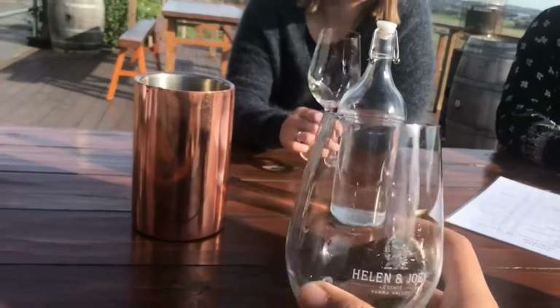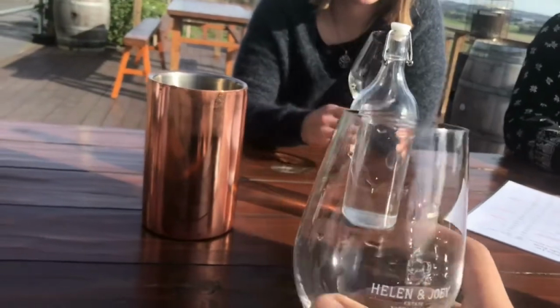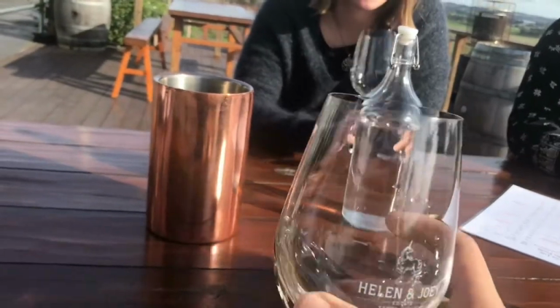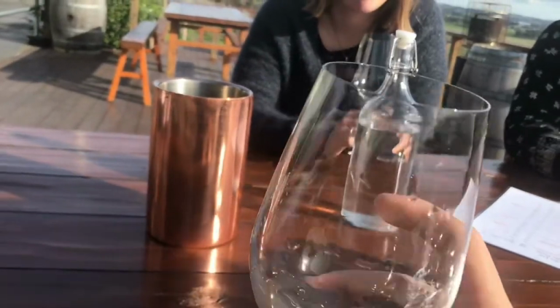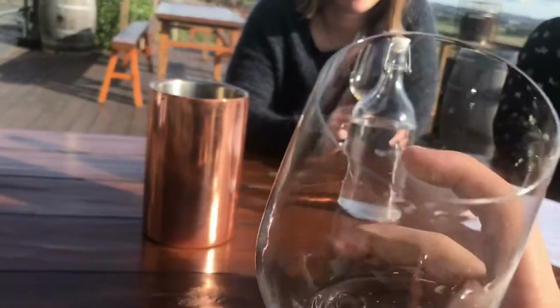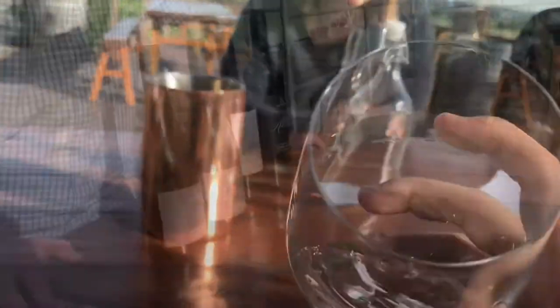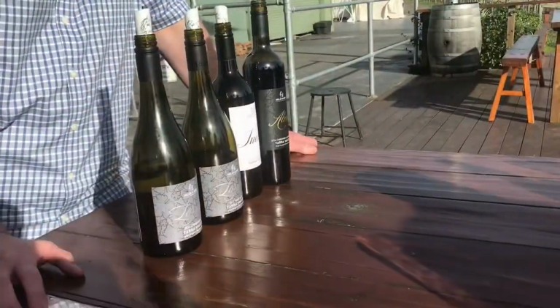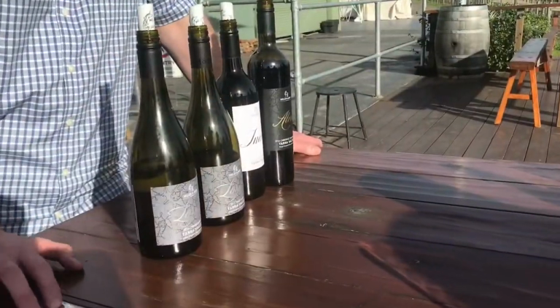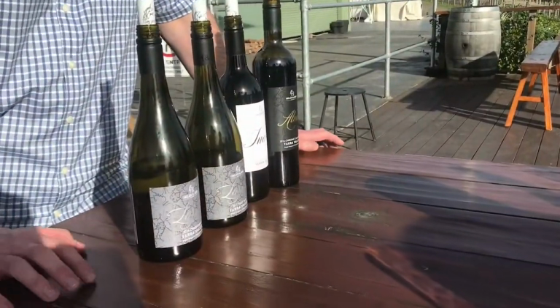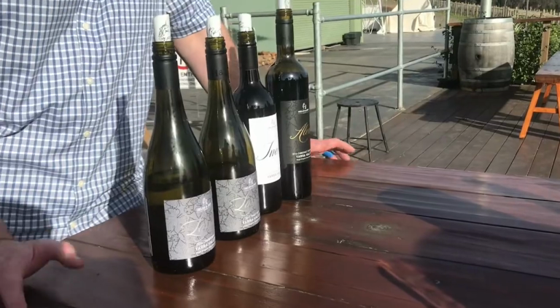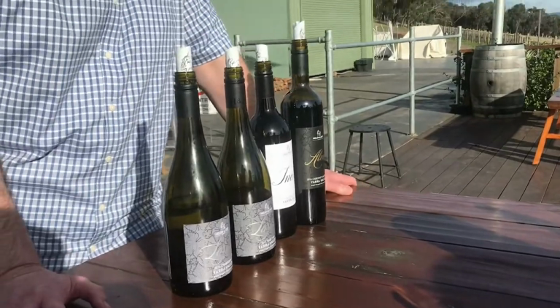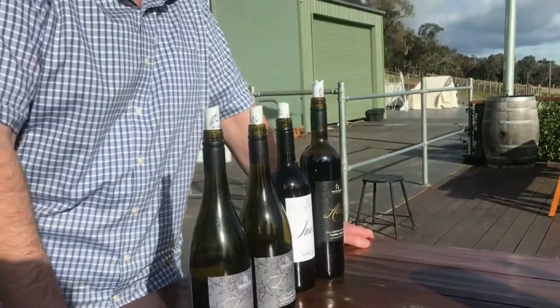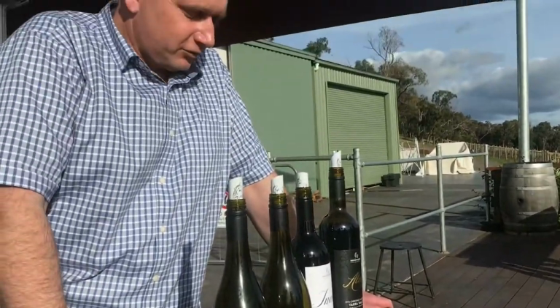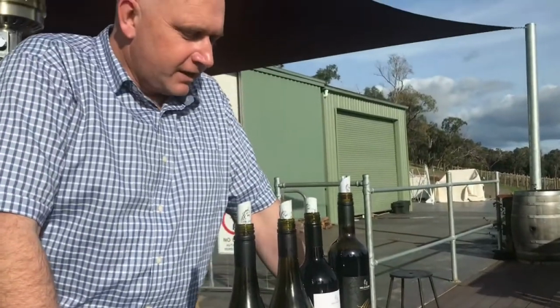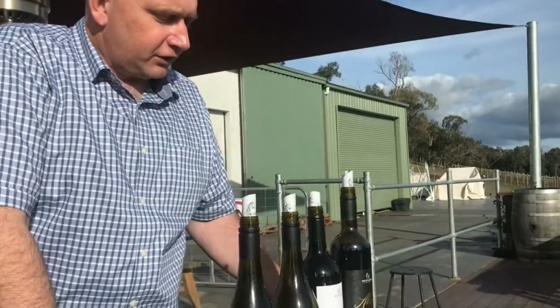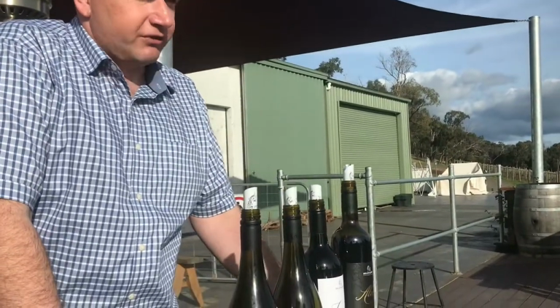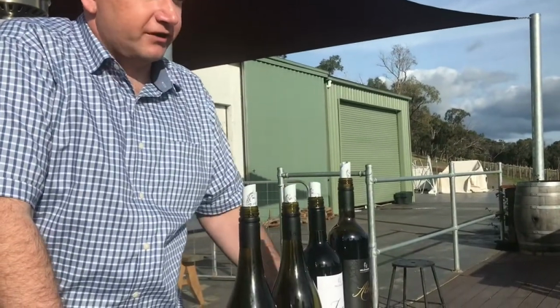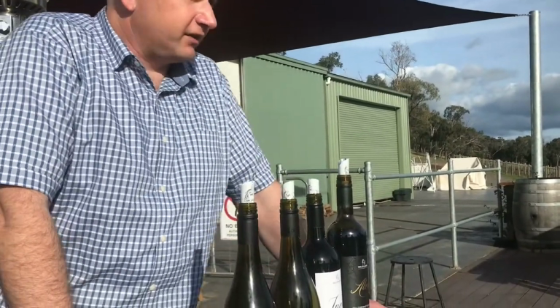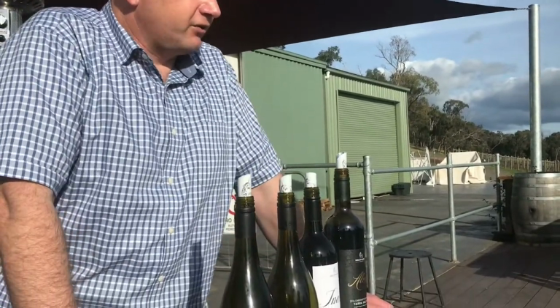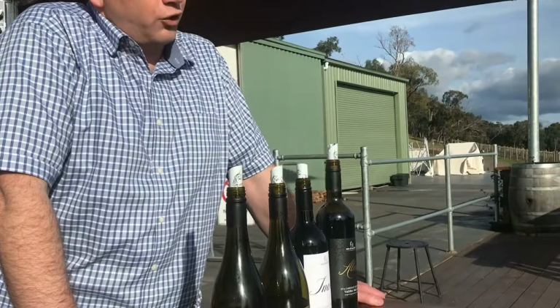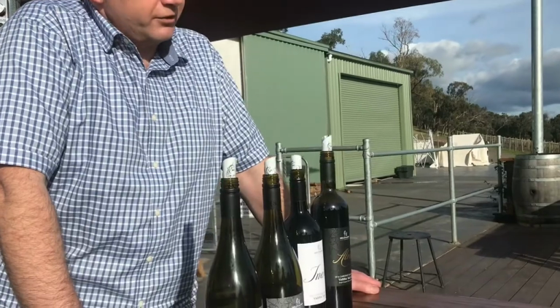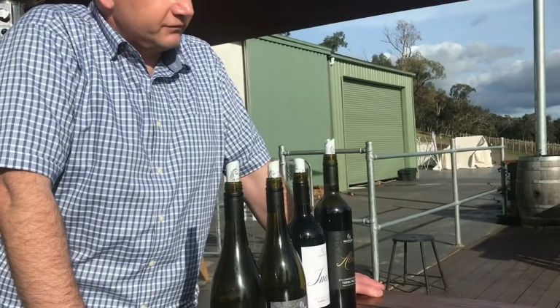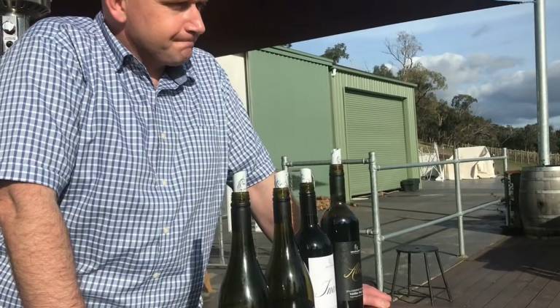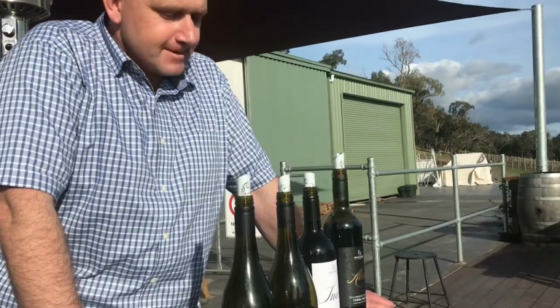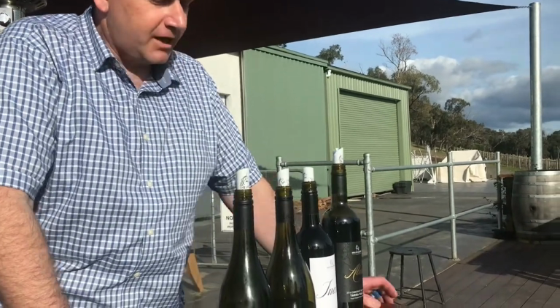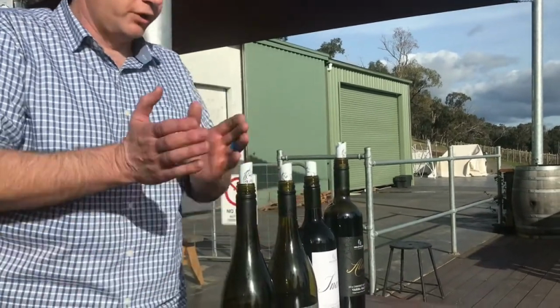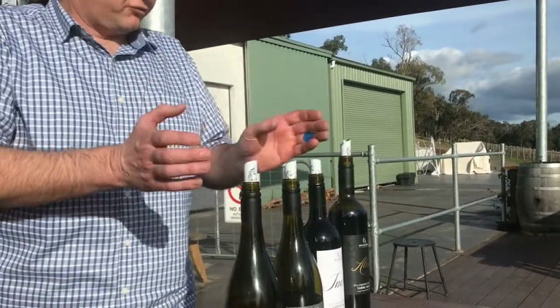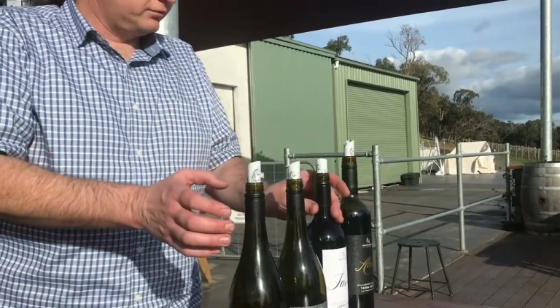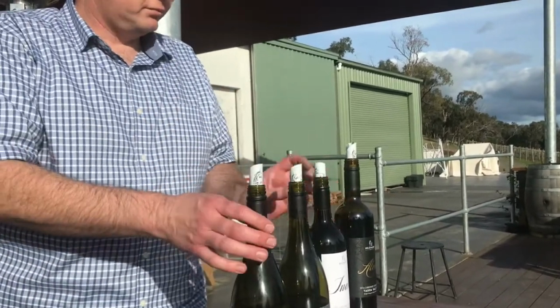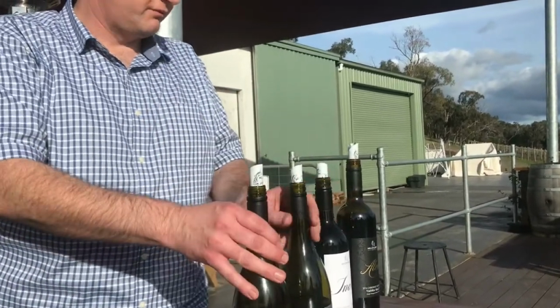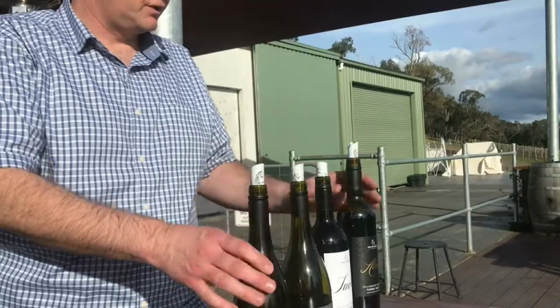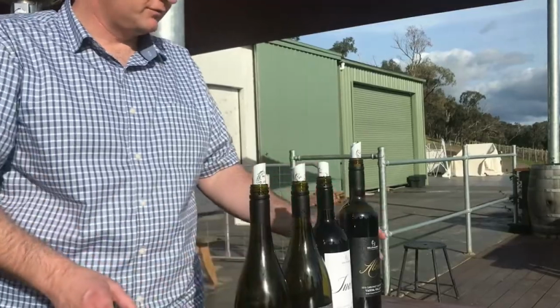So we sort of think that's what the Yarra Valley is all about. And then Alina is a Russian translation of Helen, in honour of our owner Helen. So entry level, mid range, and then the premiums.